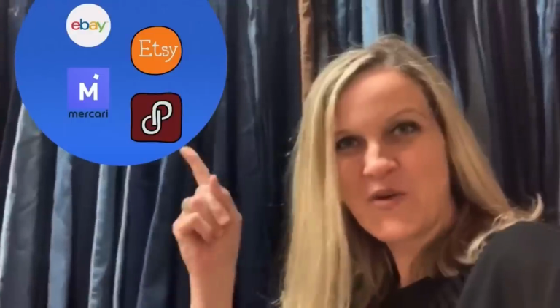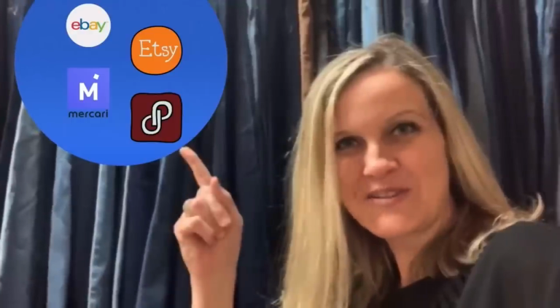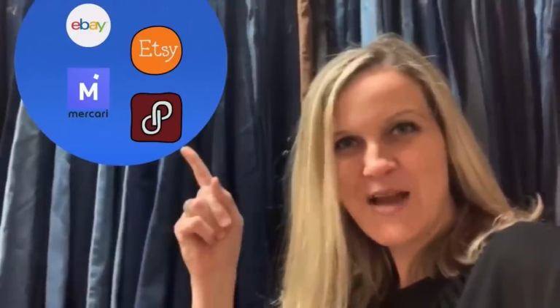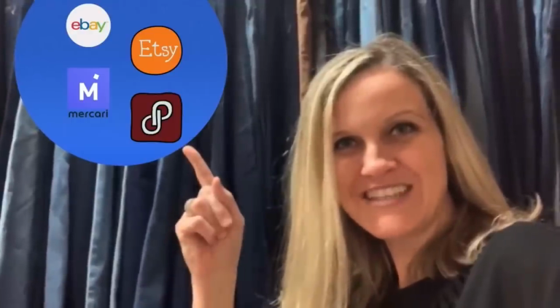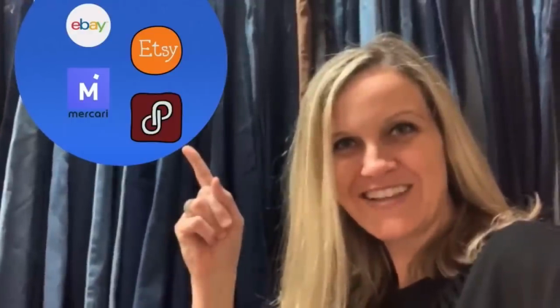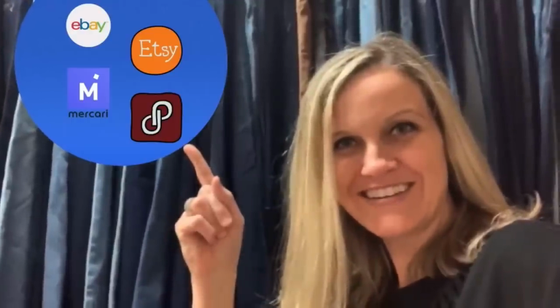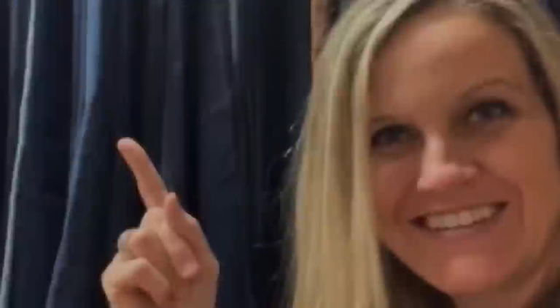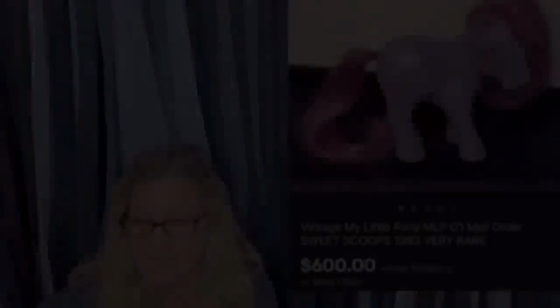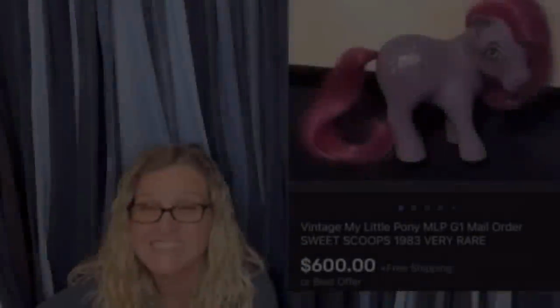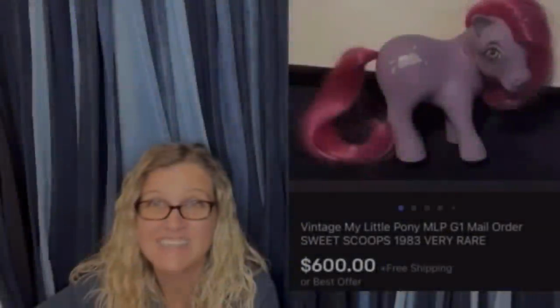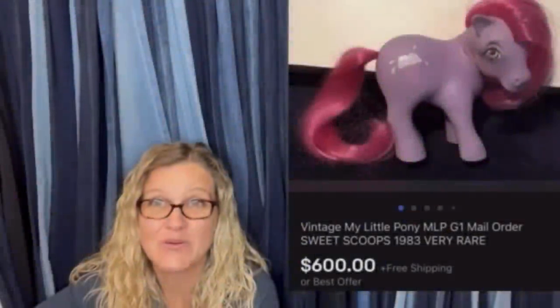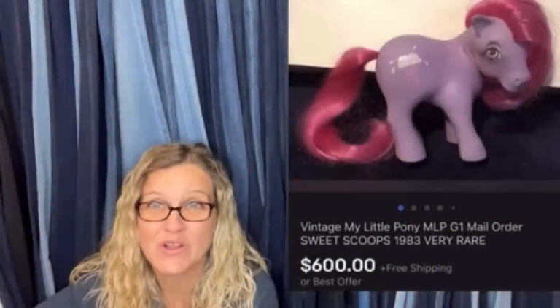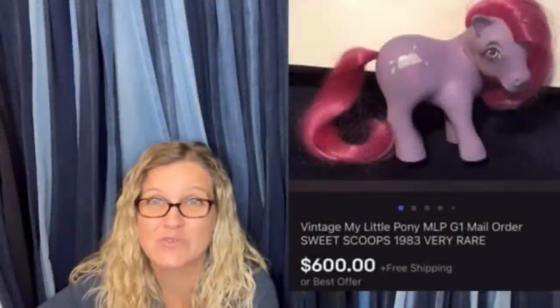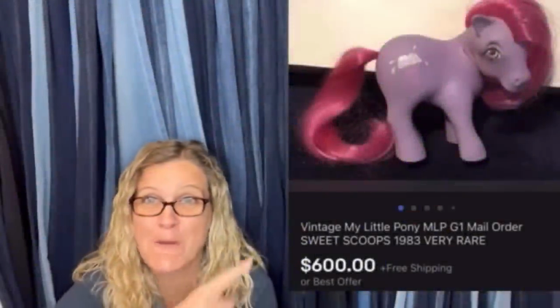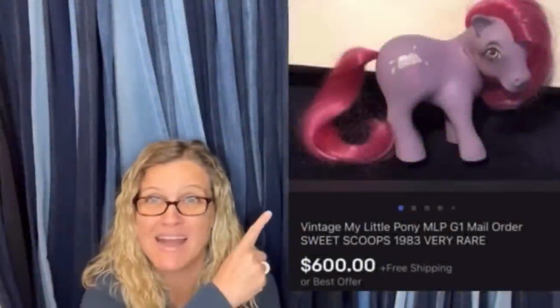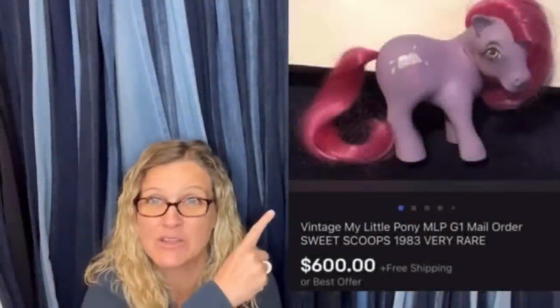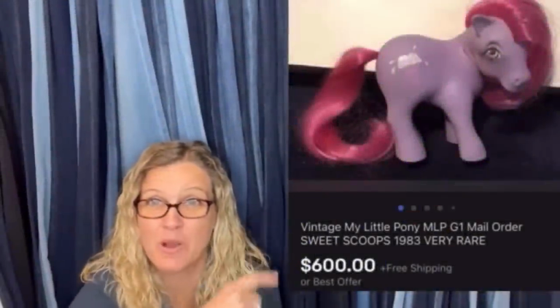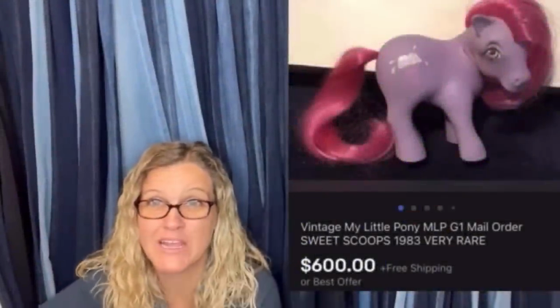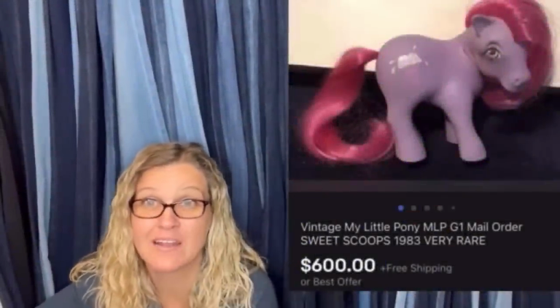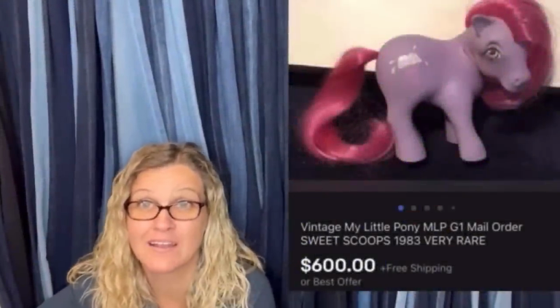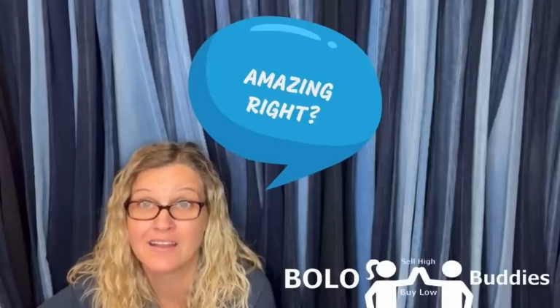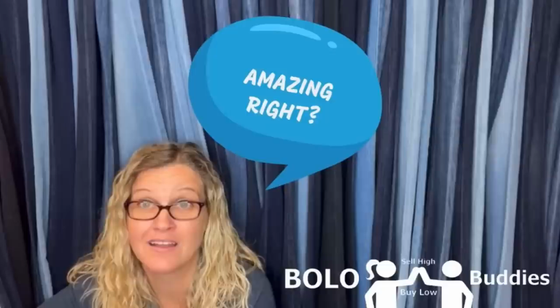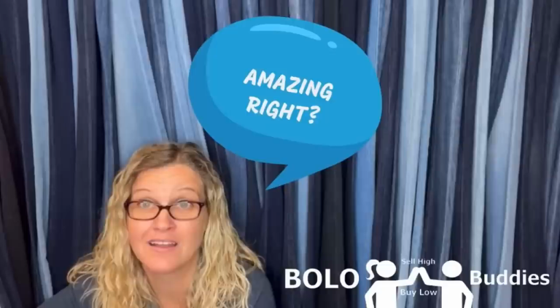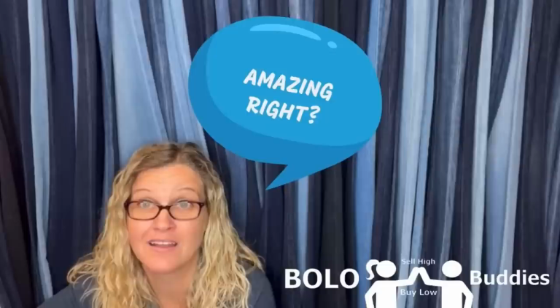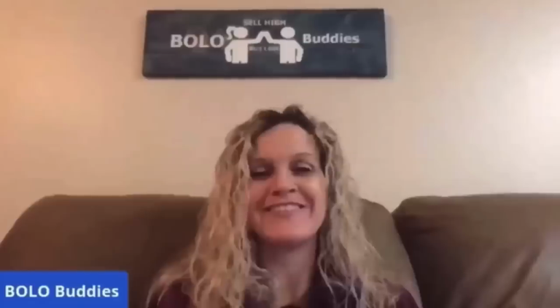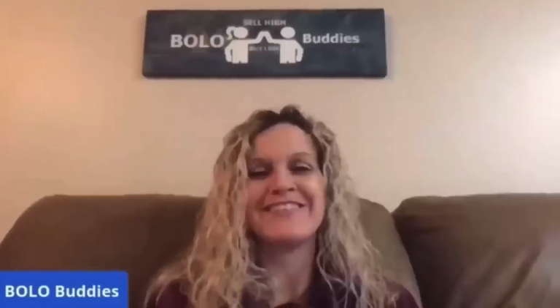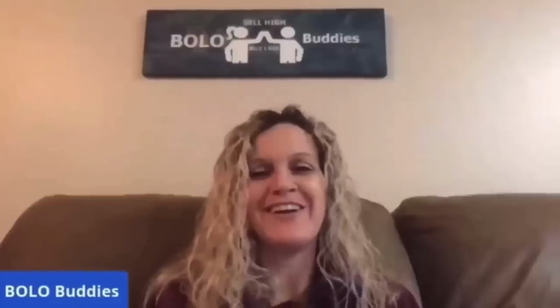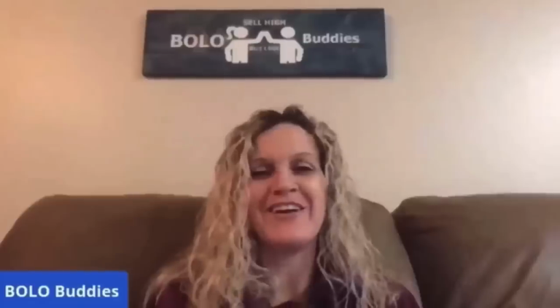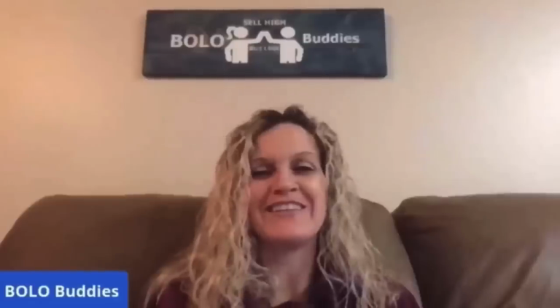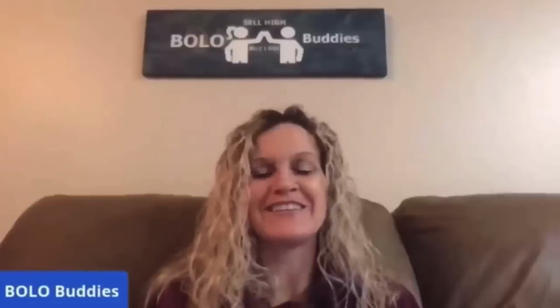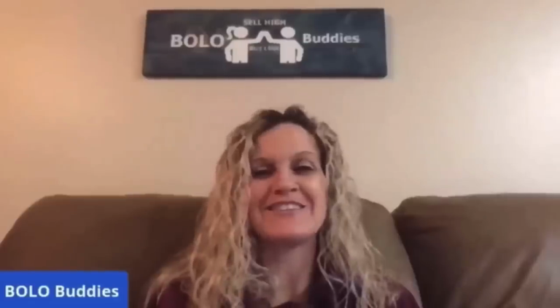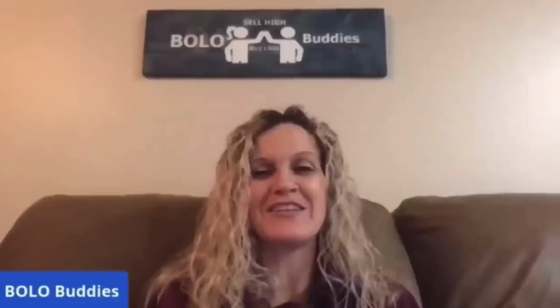Time for a dollar. $600 for a My Little Pony — amazing, right? Alright, let's get started.